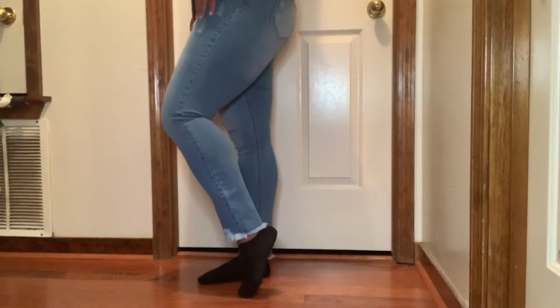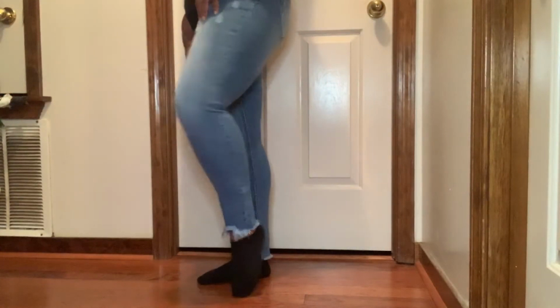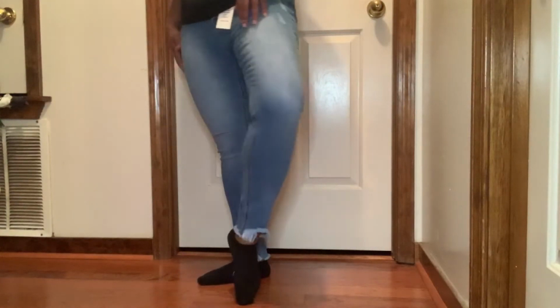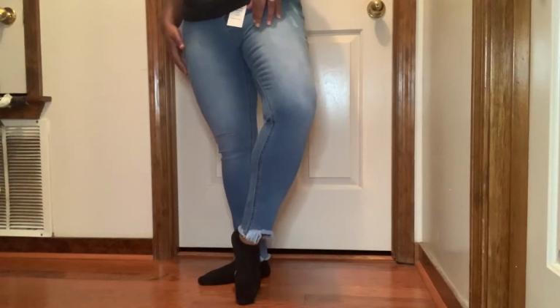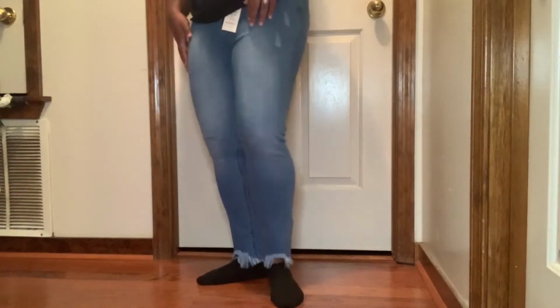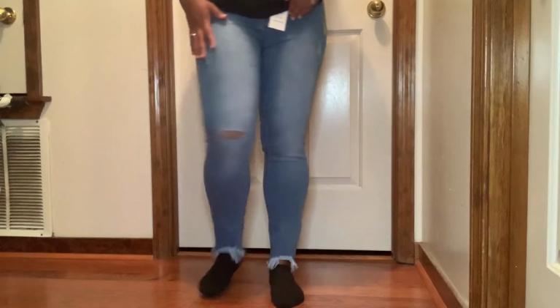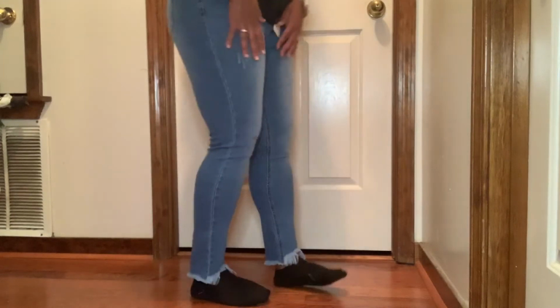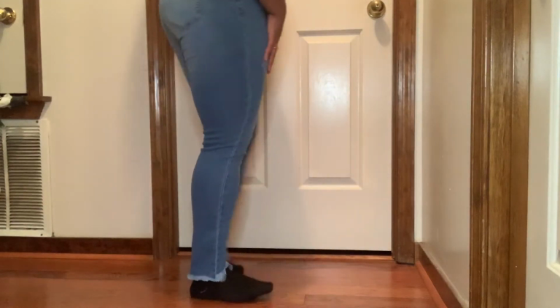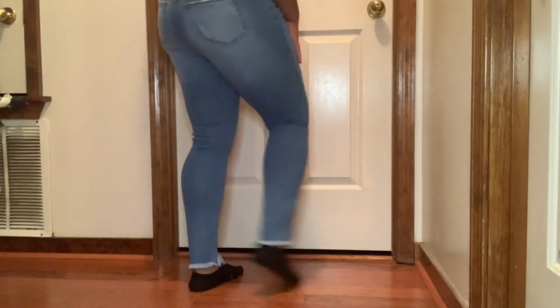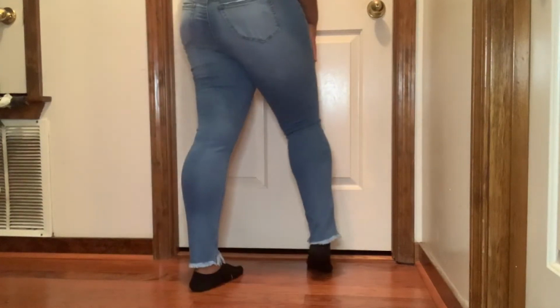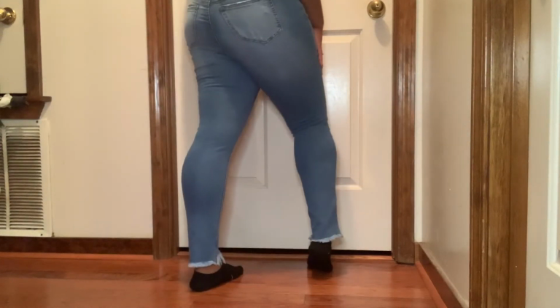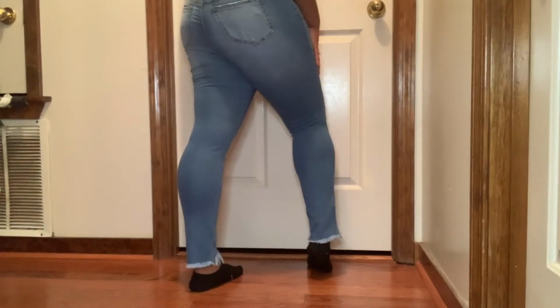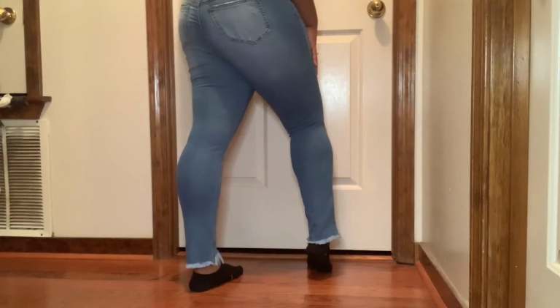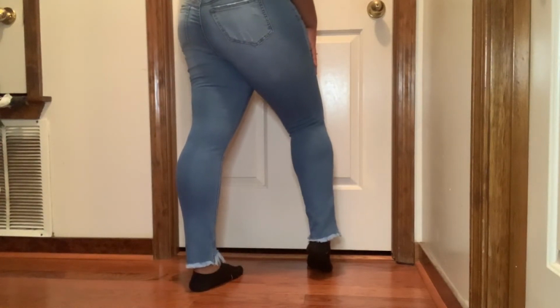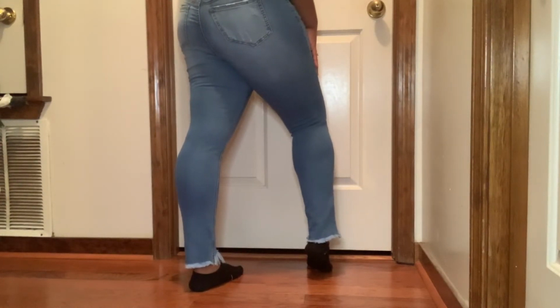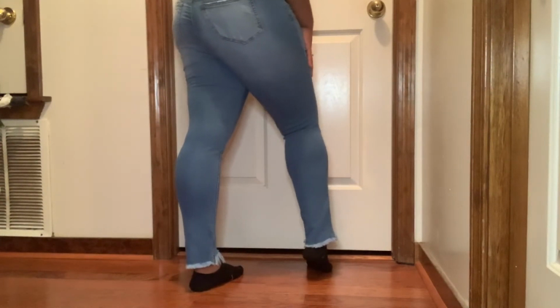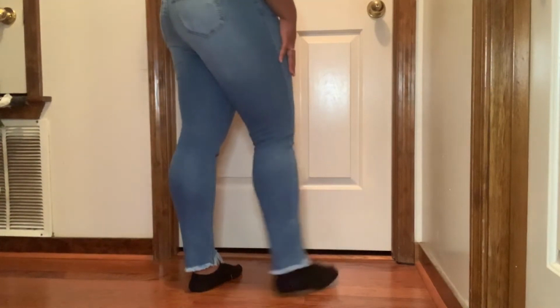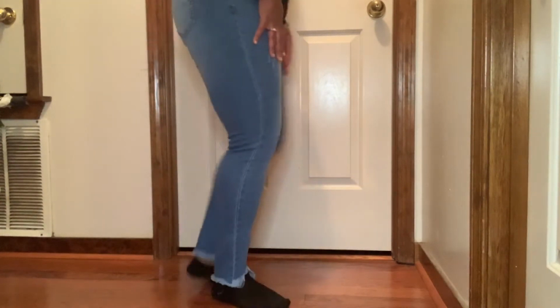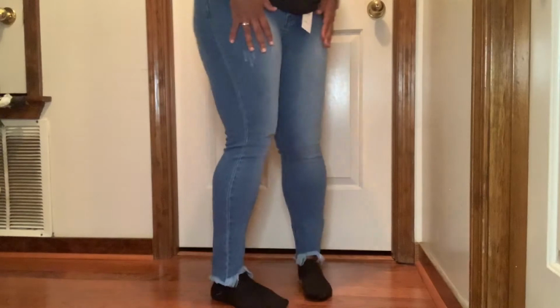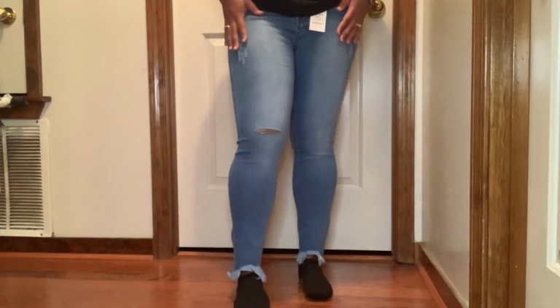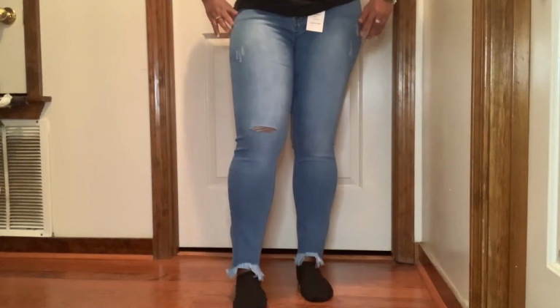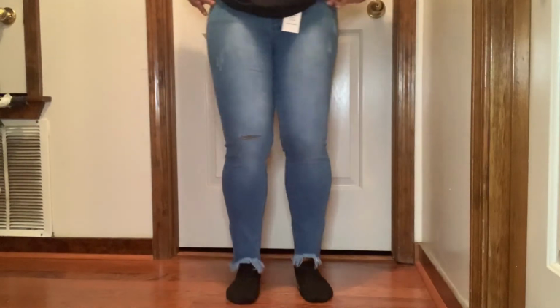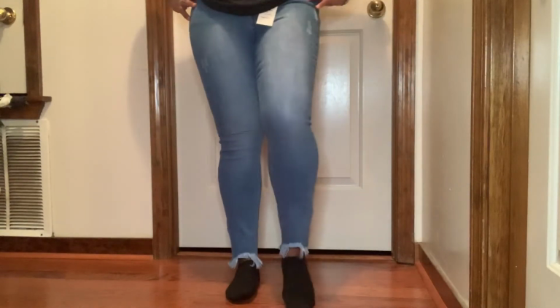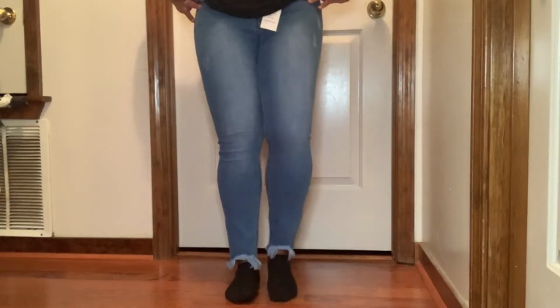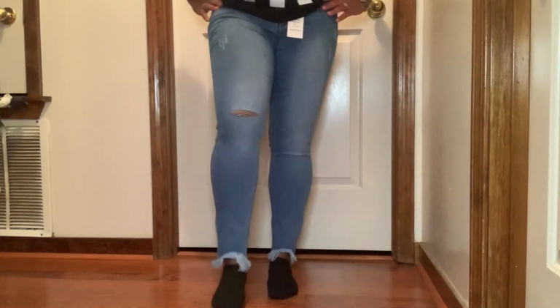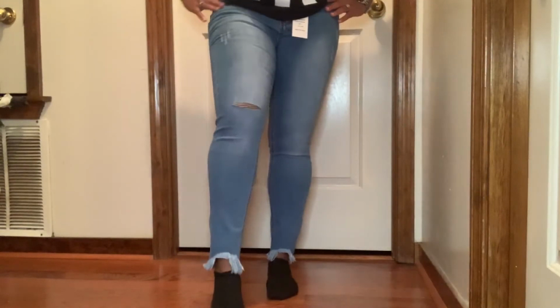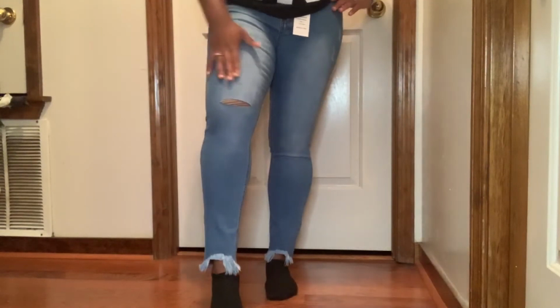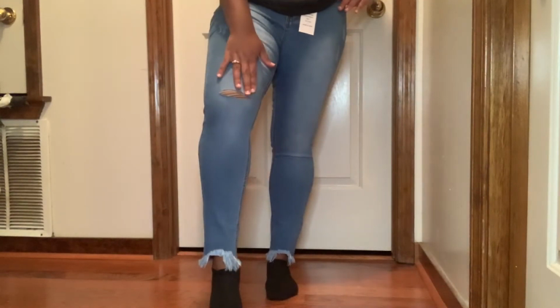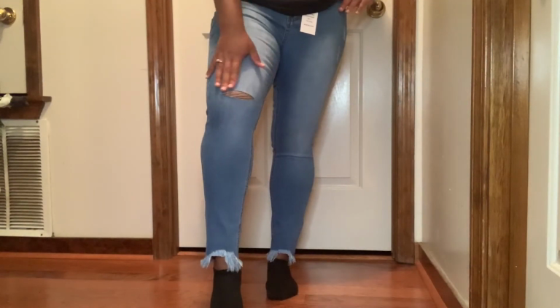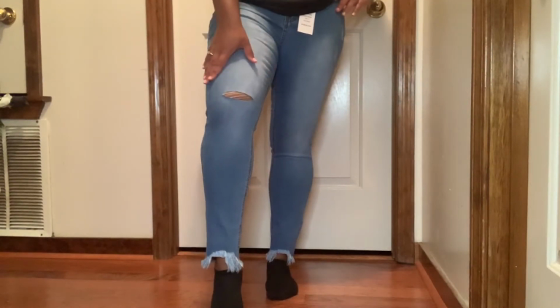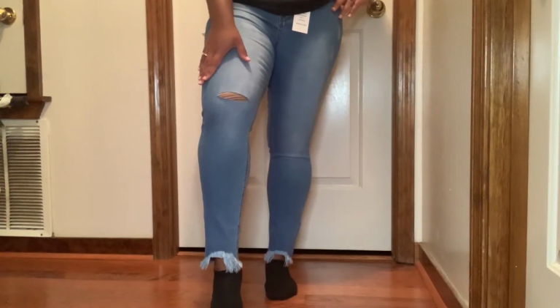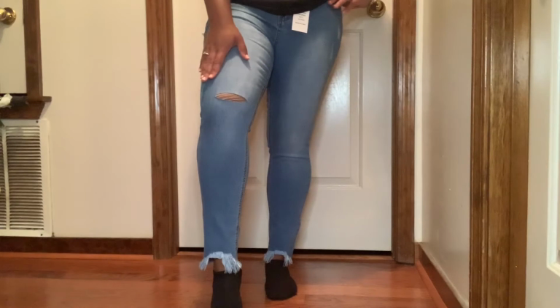This third pair — the name of these are the Lena Skinny Jeans in medium wash. I love these too, y'all — they have little fringes on the bottom. I really, really love these and I think these go good with some heels too.